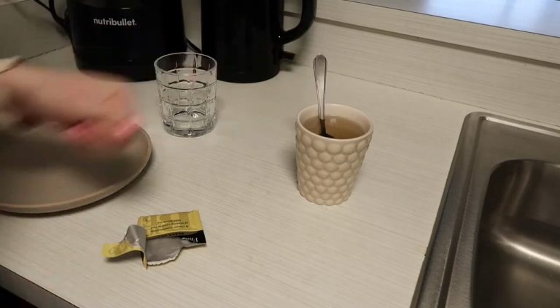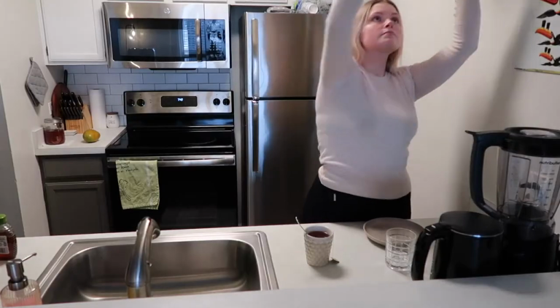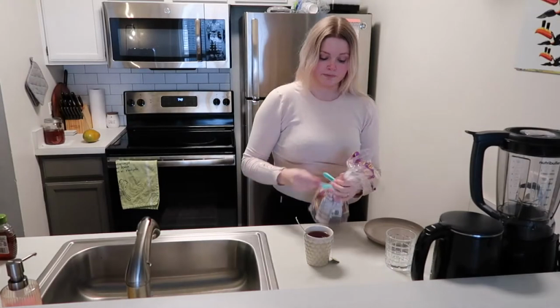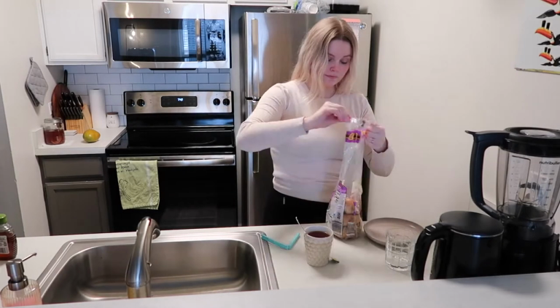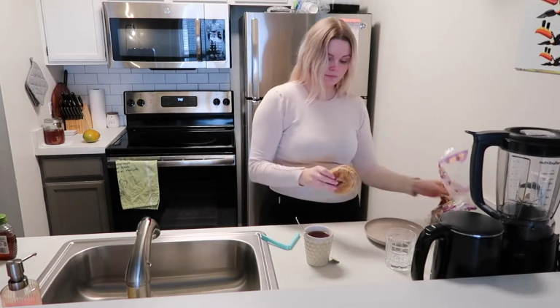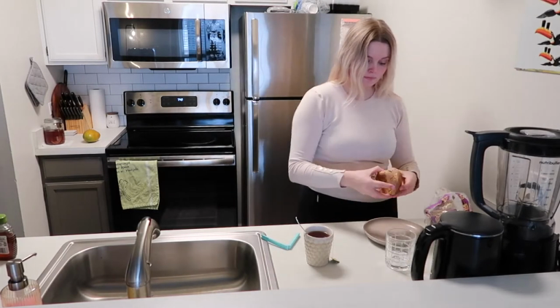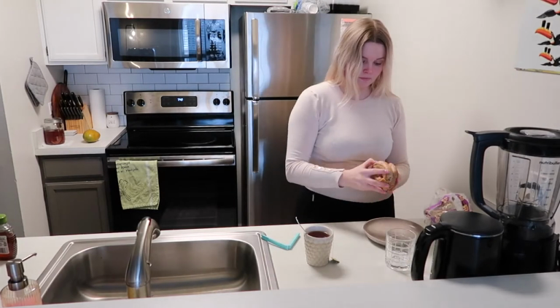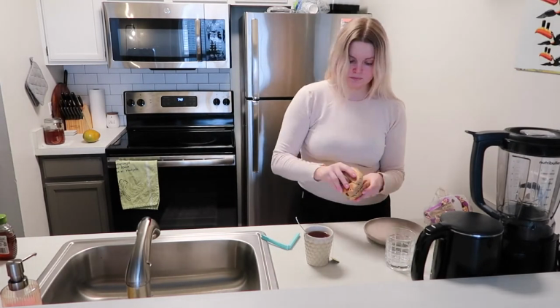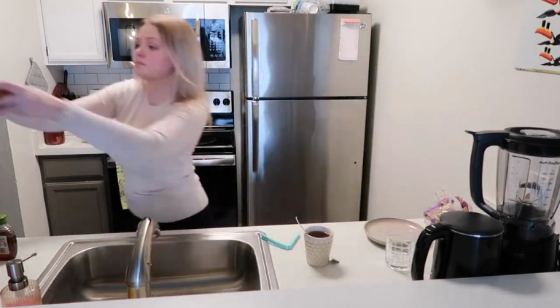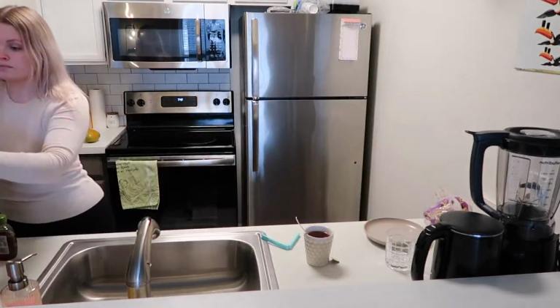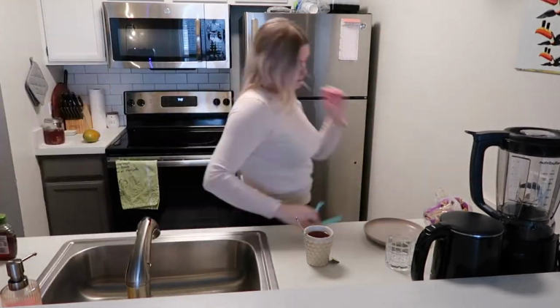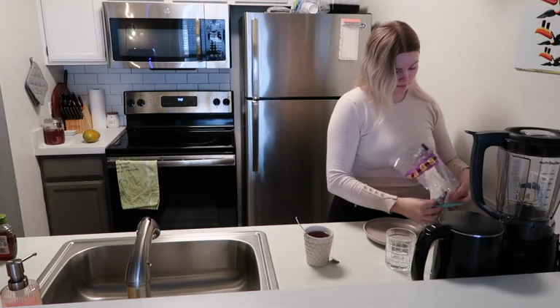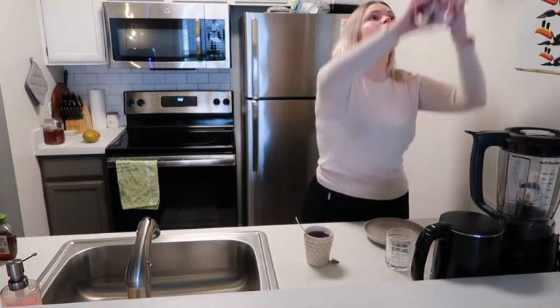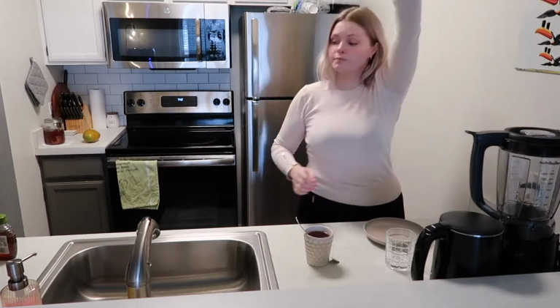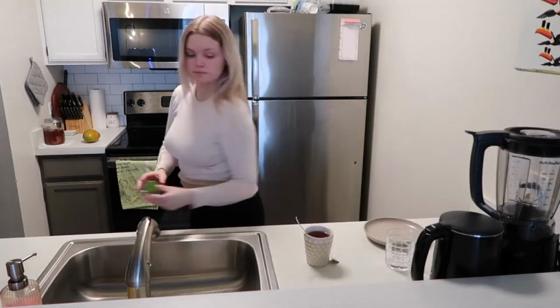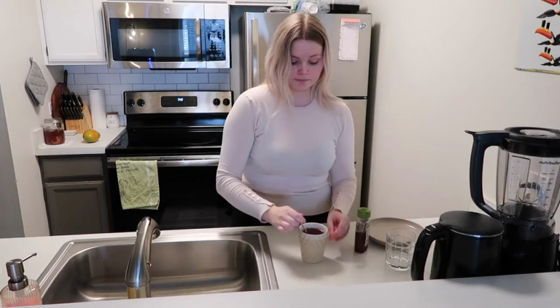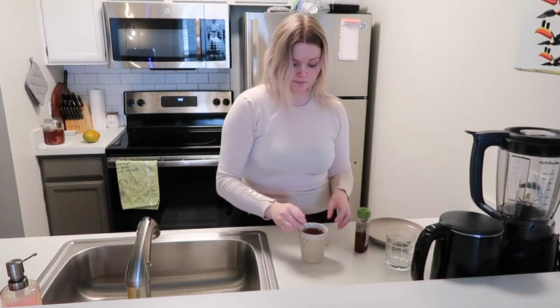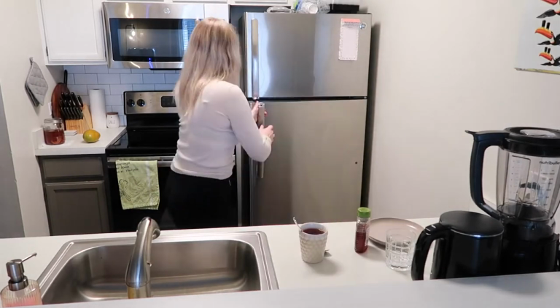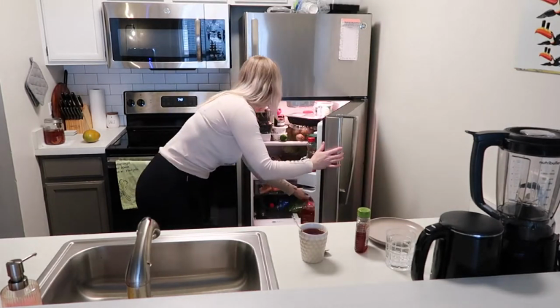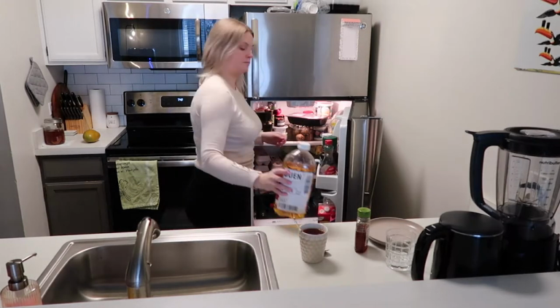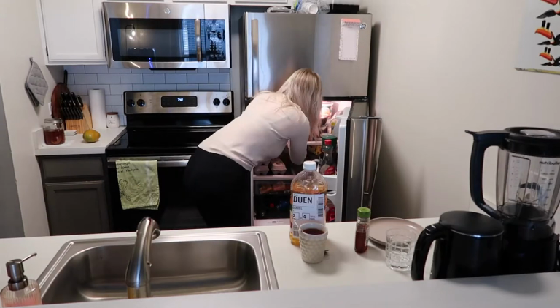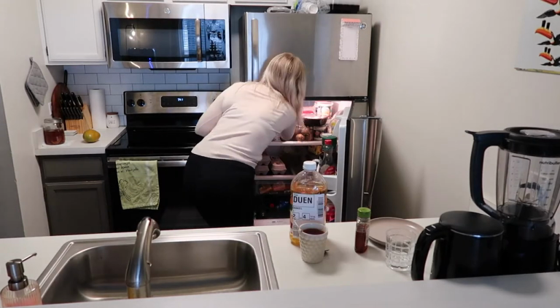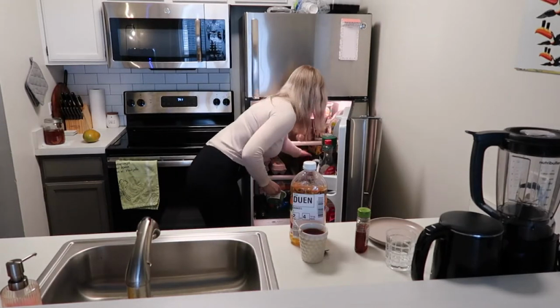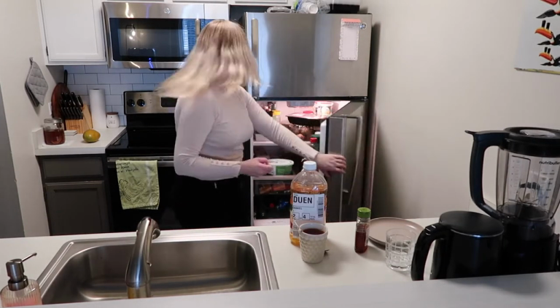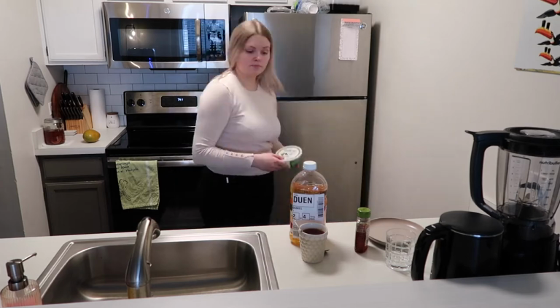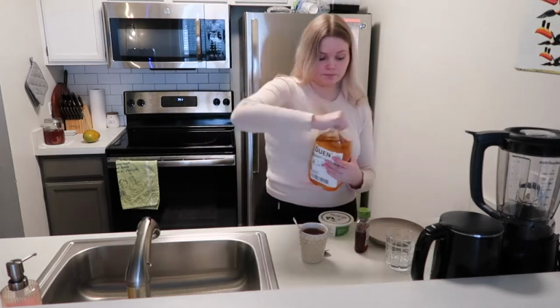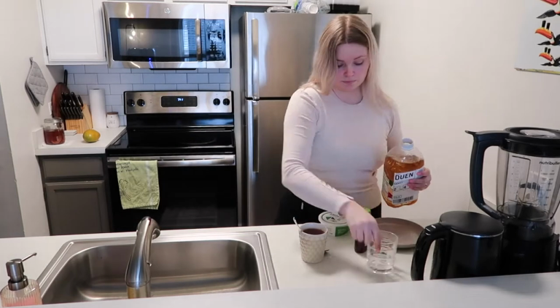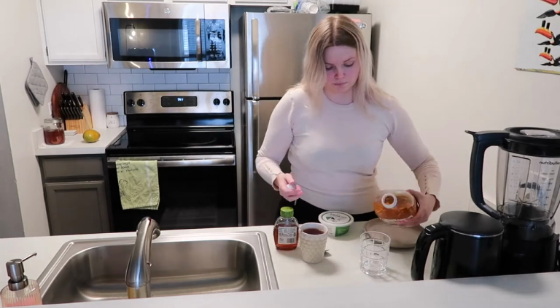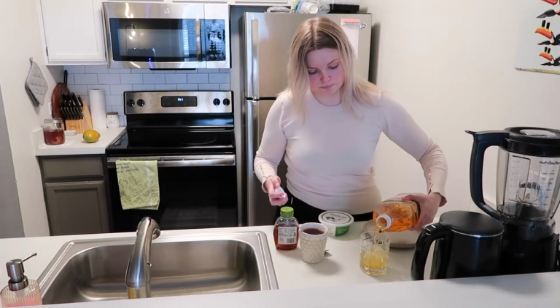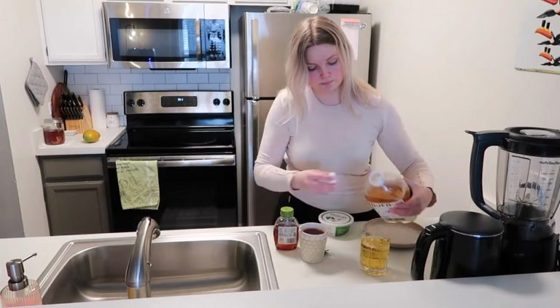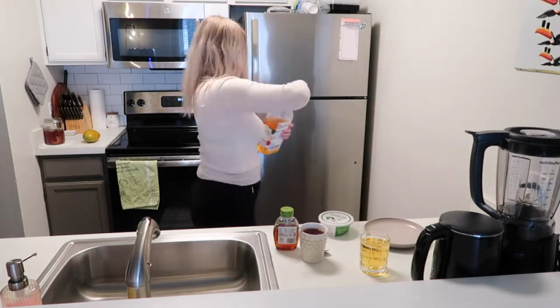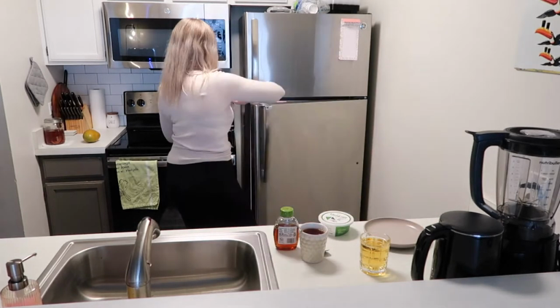I'm now making myself a bagel and on this I usually just put some vegan cream cheese. I'm also pouring myself a glass of juice. I'm not a coffee drinker so I get my energy from the juice instead.